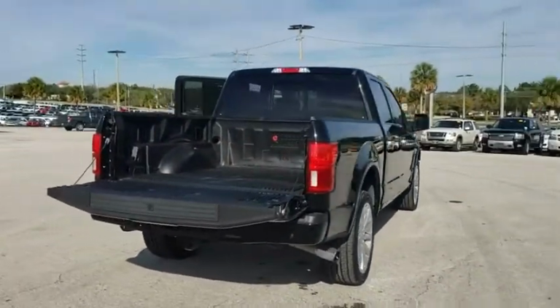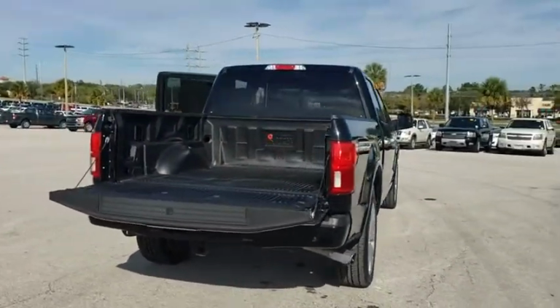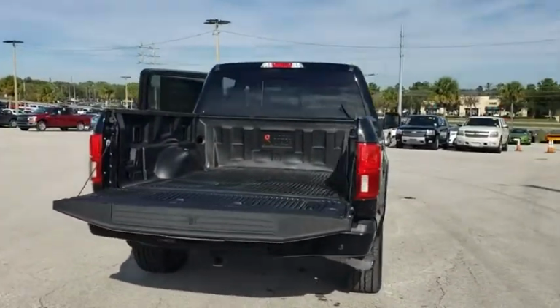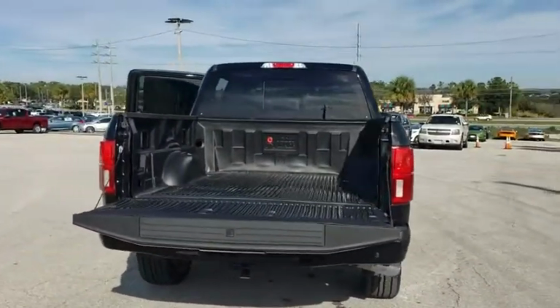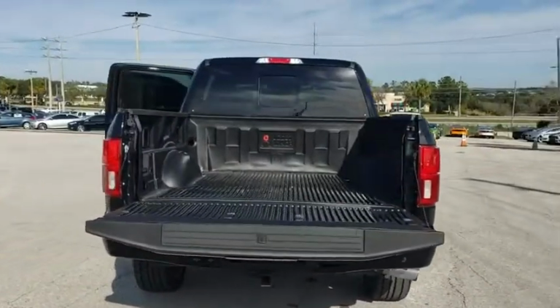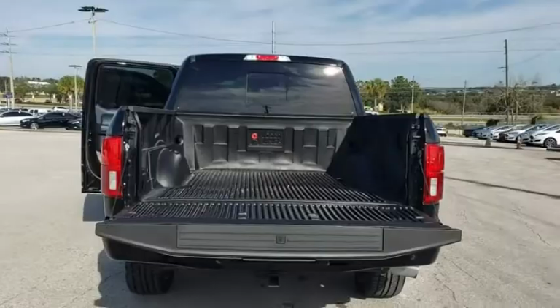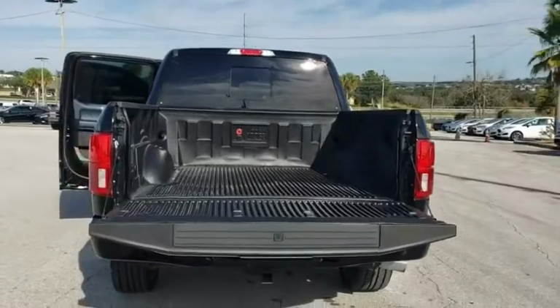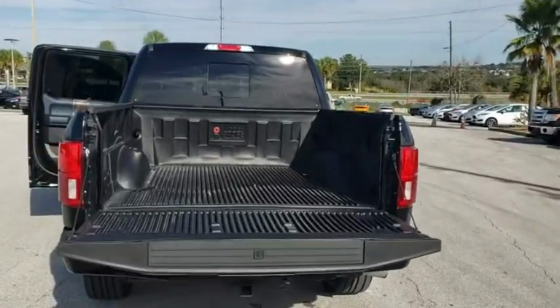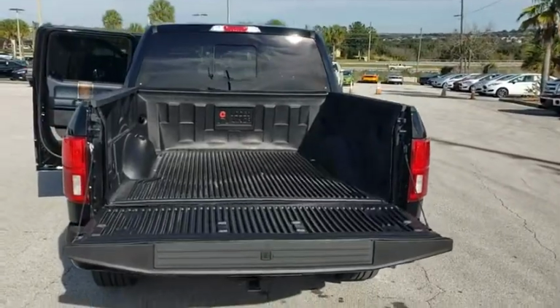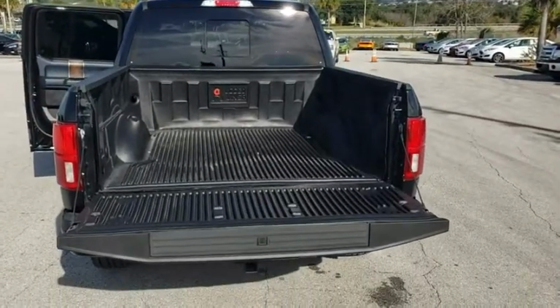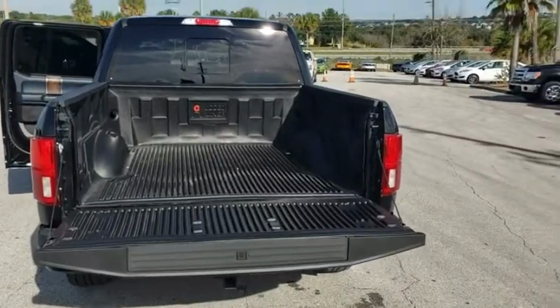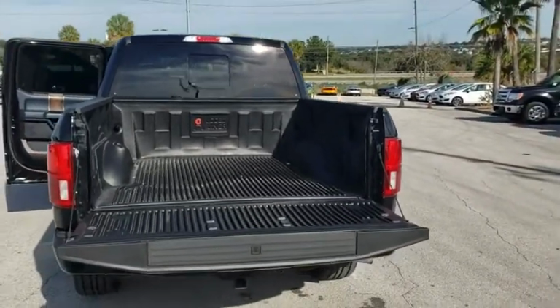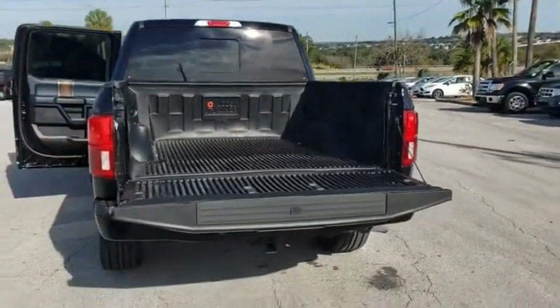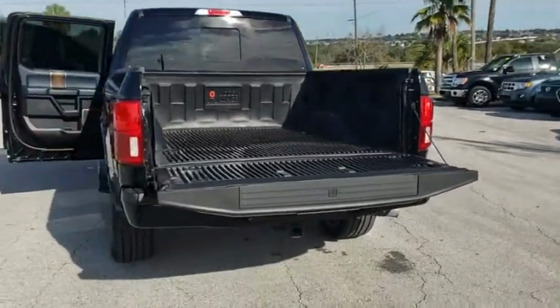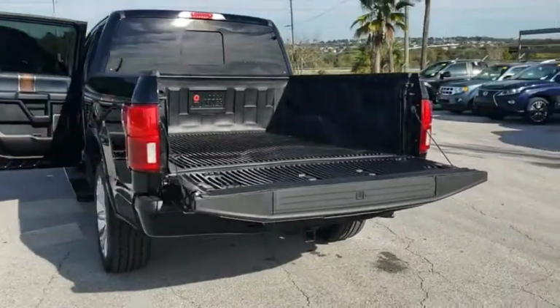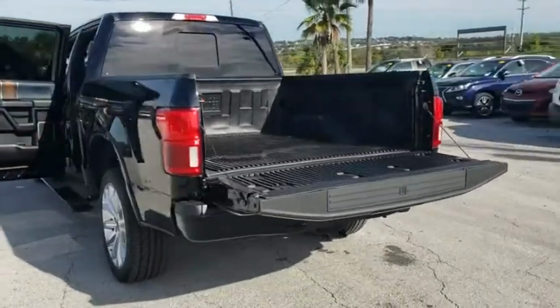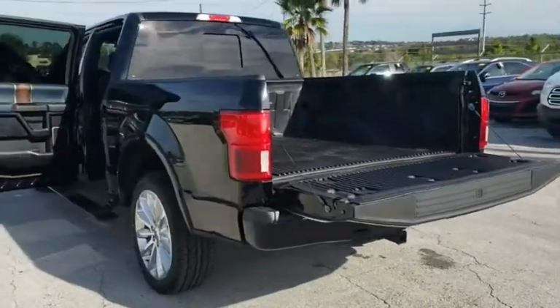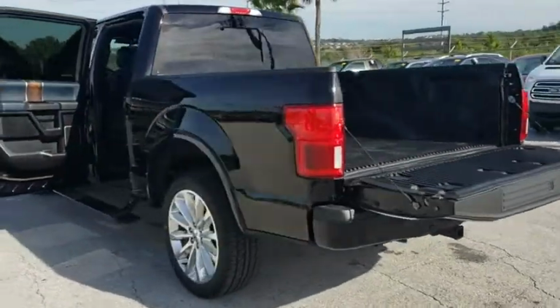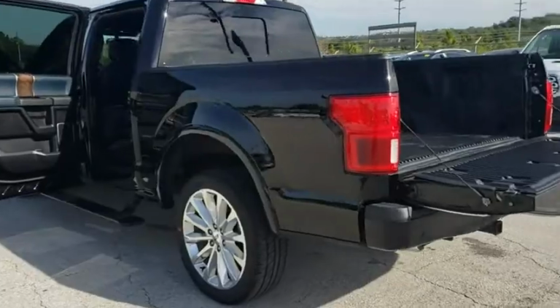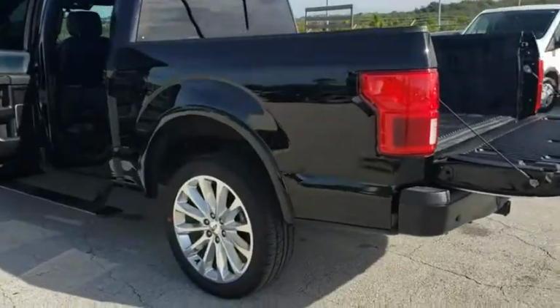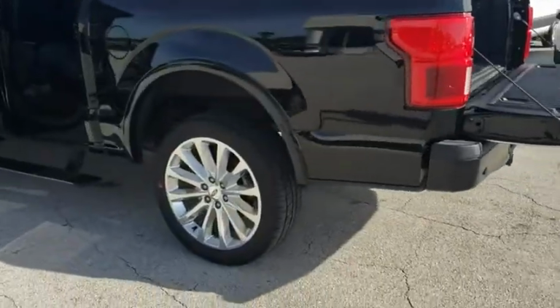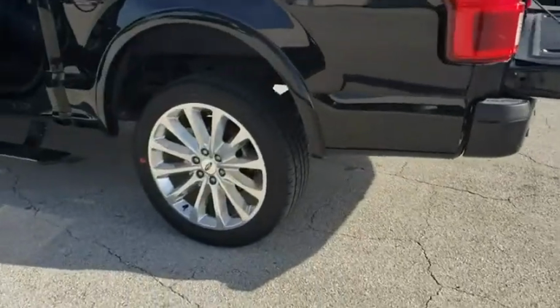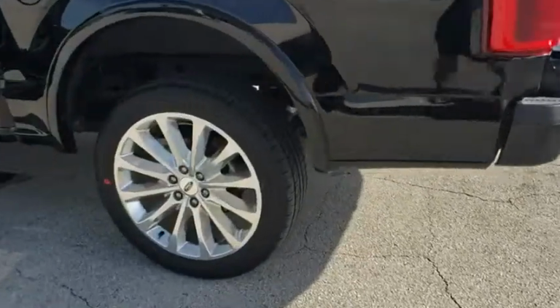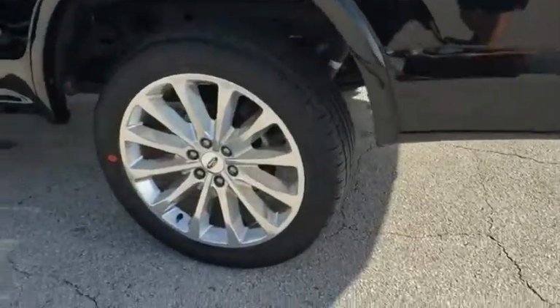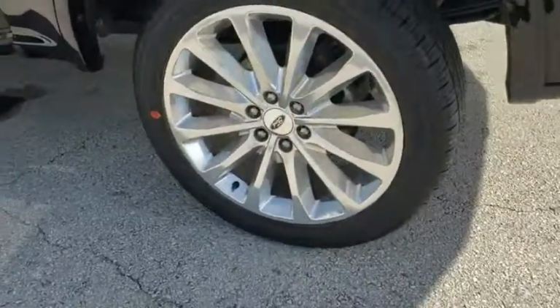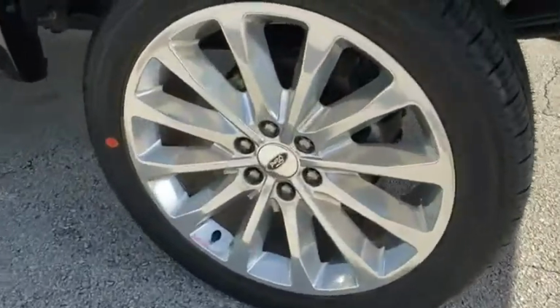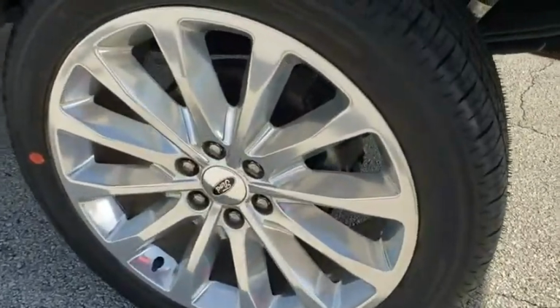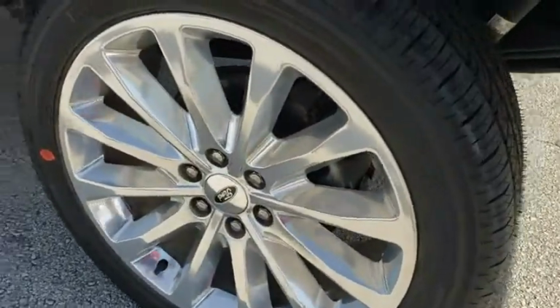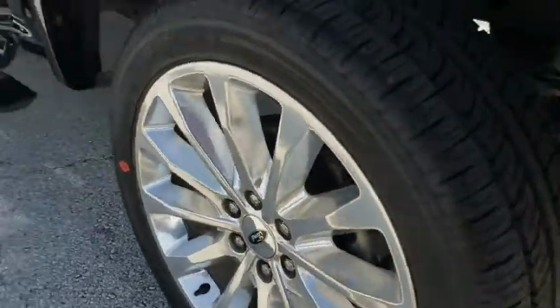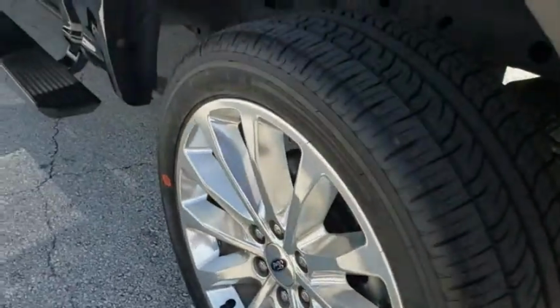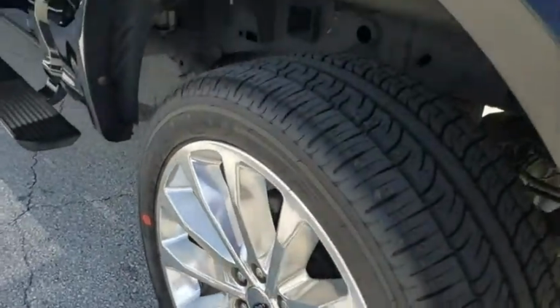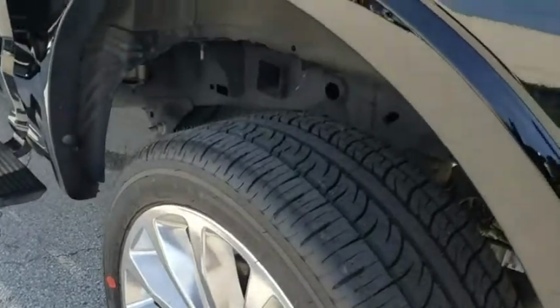Here are some of this vehicle's great options: stability control, navigation system, traction control, power passenger seat, steering wheel audio controls, keyless entry, anti-lock braking system, remote engine start.